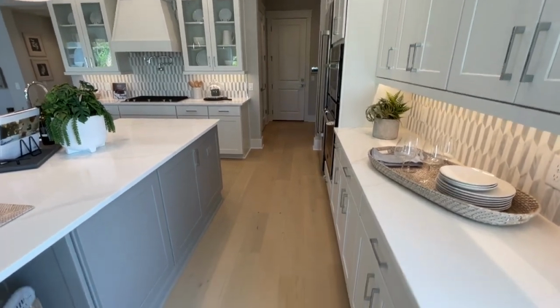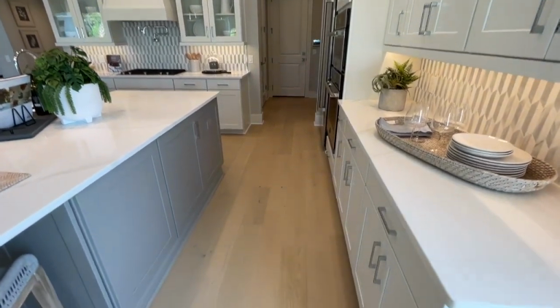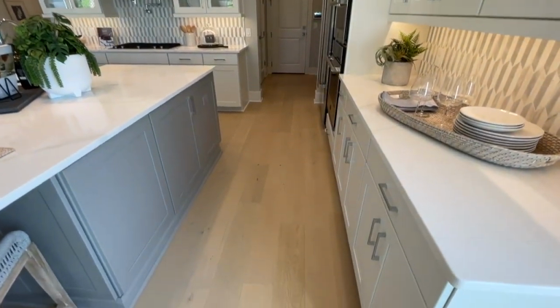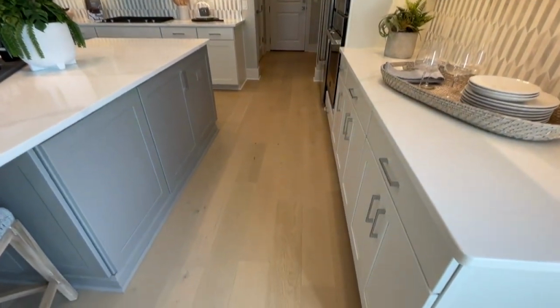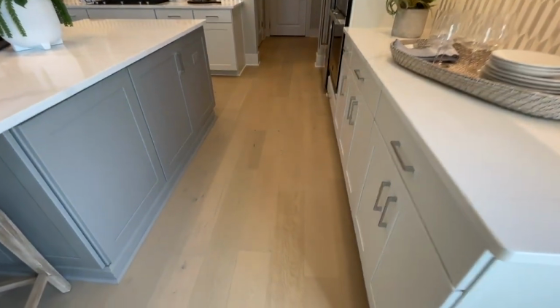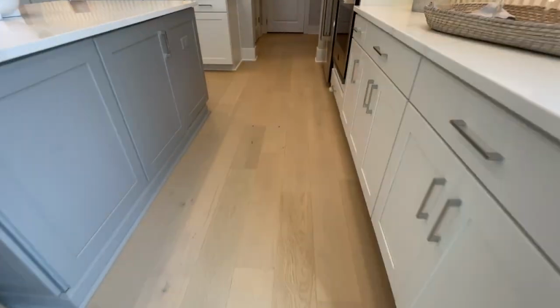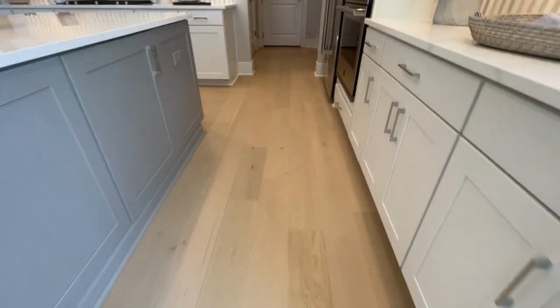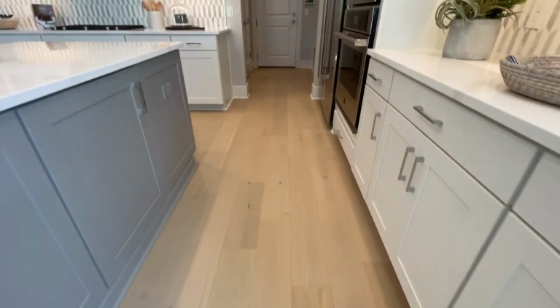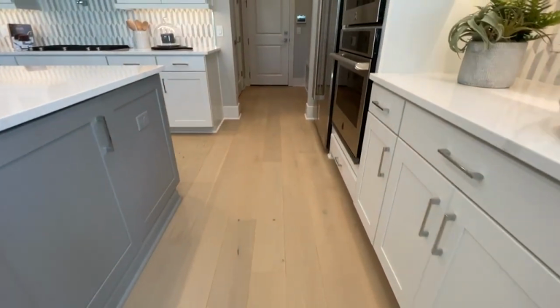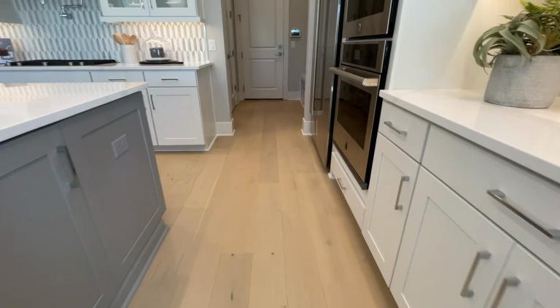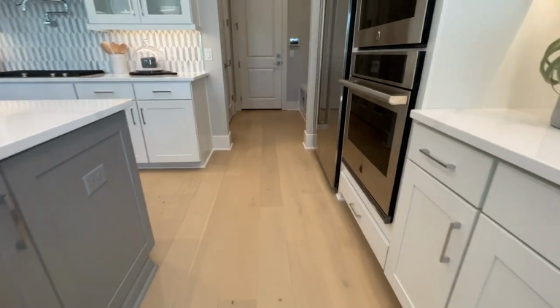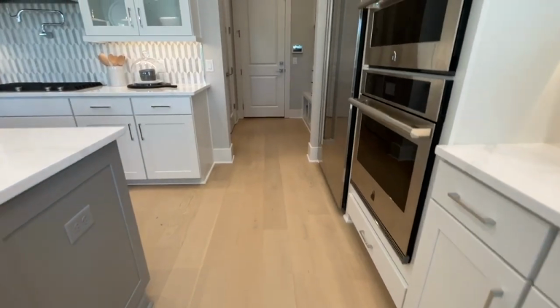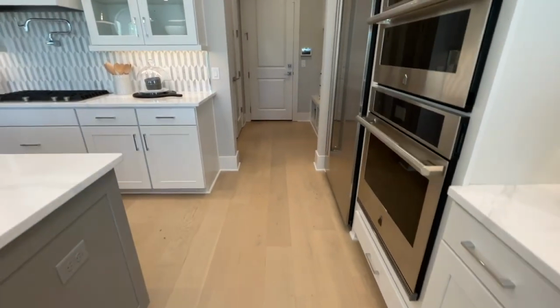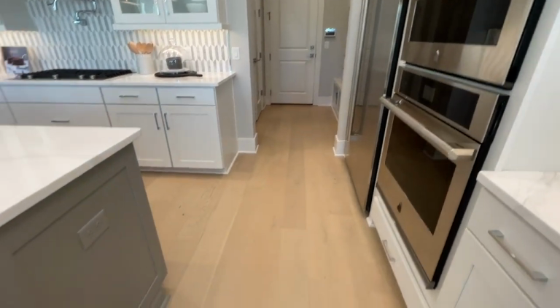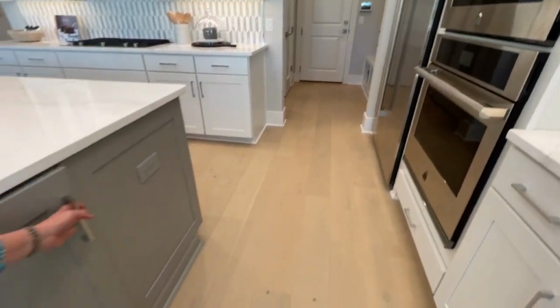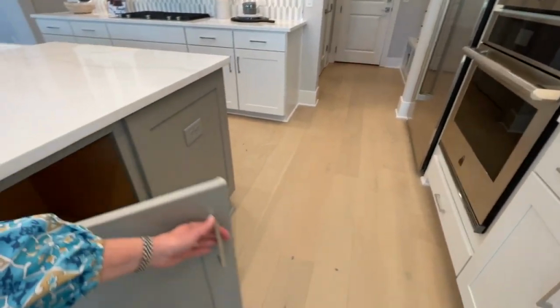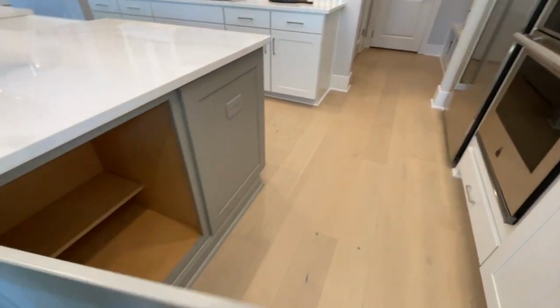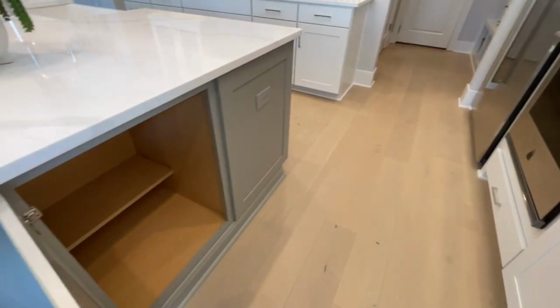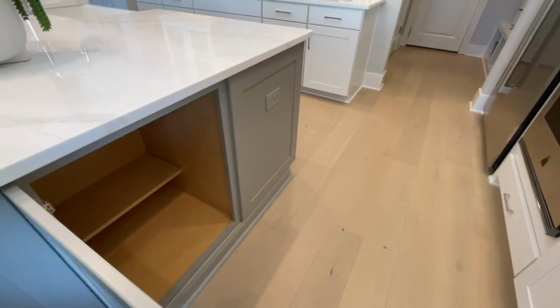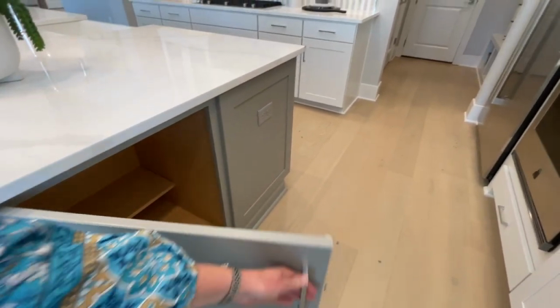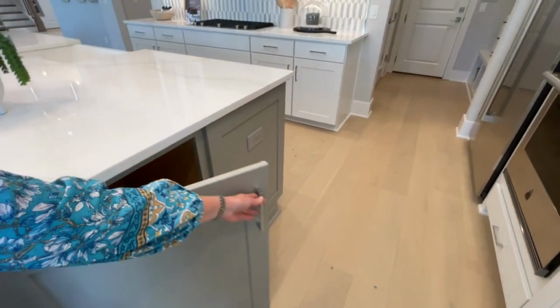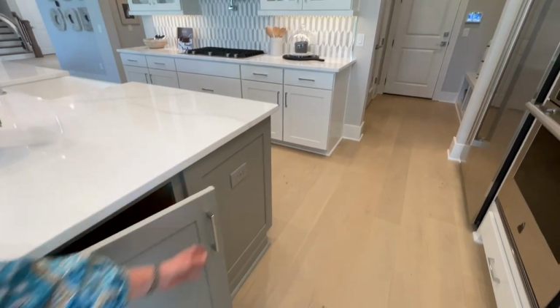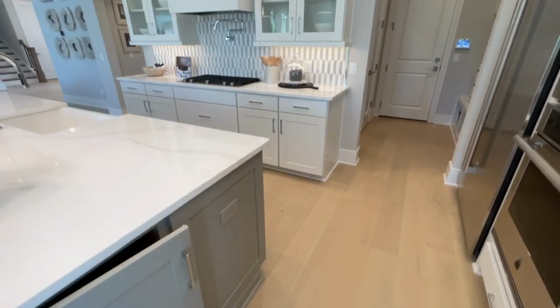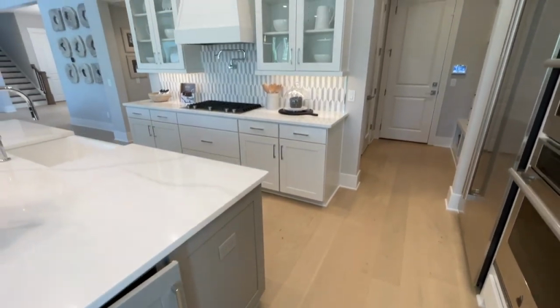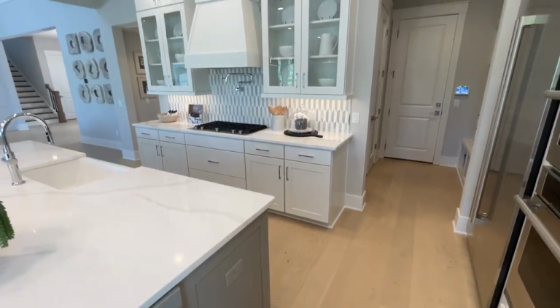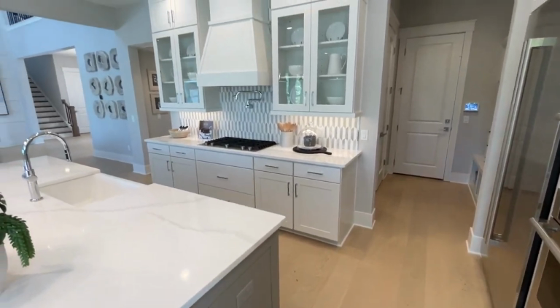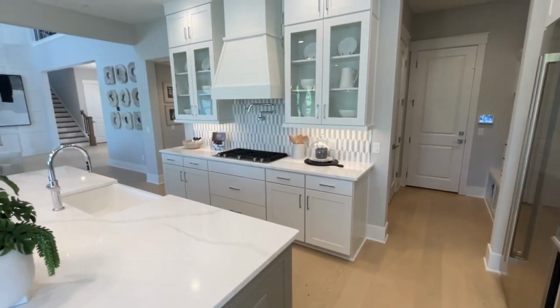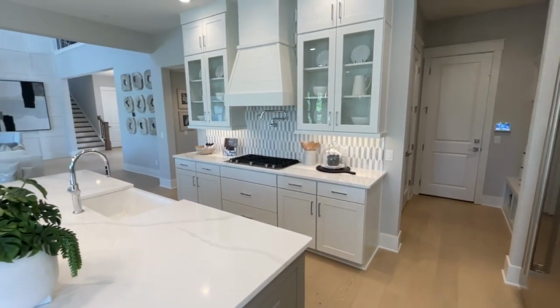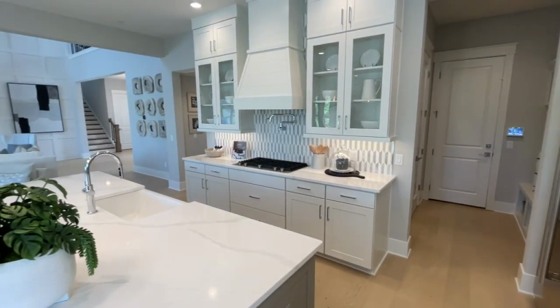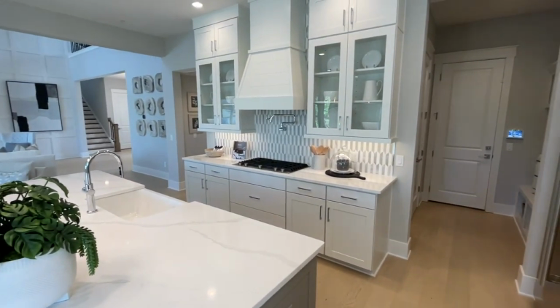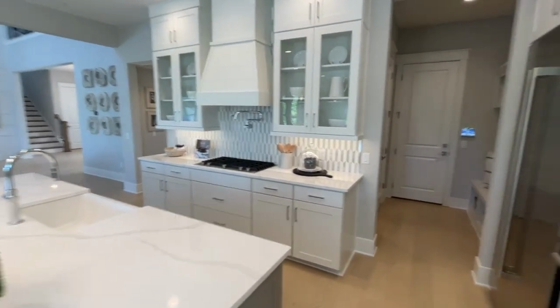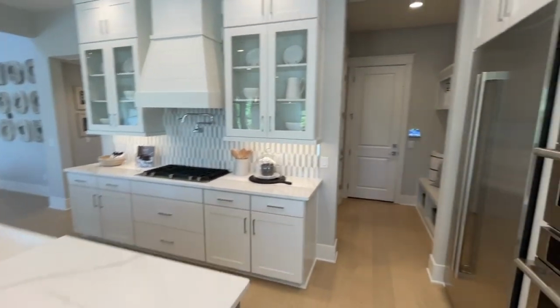Look at all the storage — you are definitely entertaining in this kitchen. That's a huge island. And soft-close — you see that throughout this whole home. Soft-close in the kitchen.